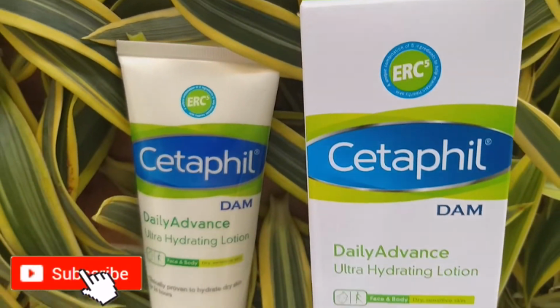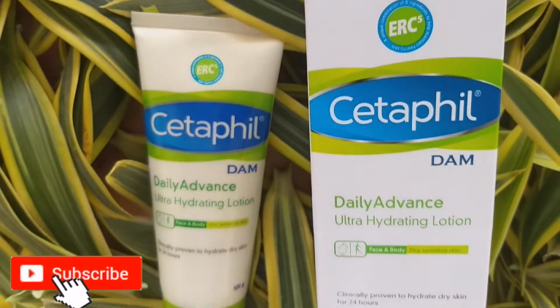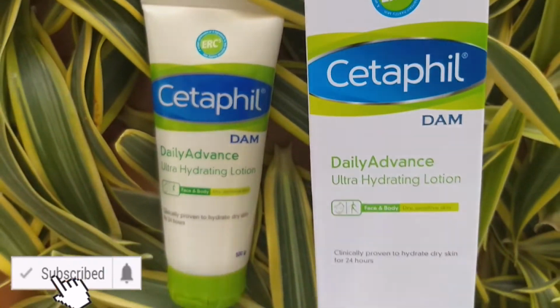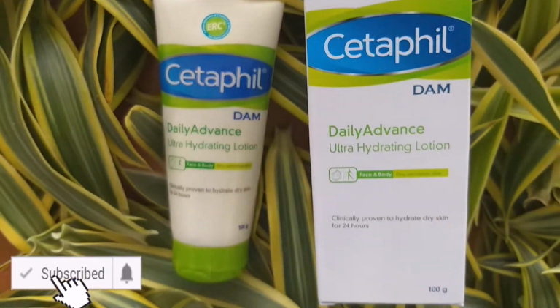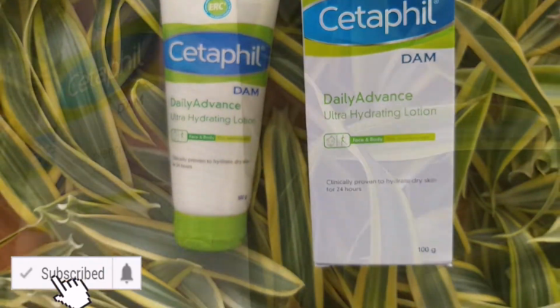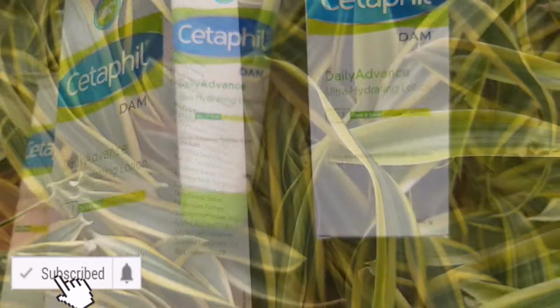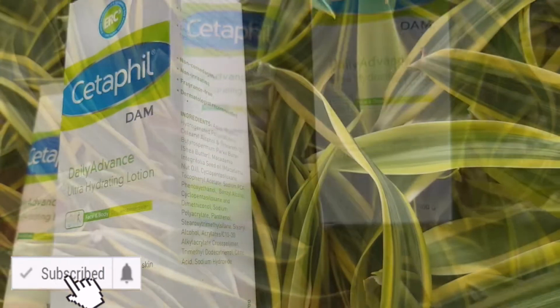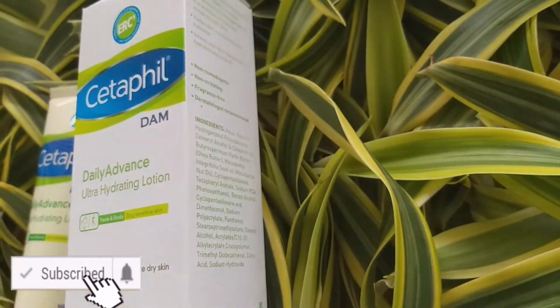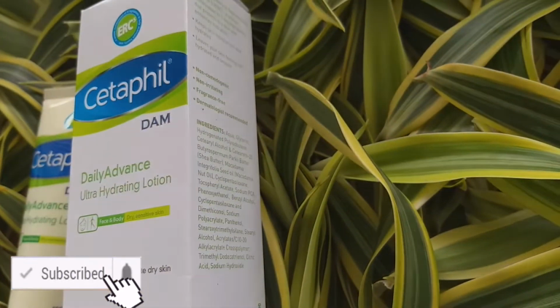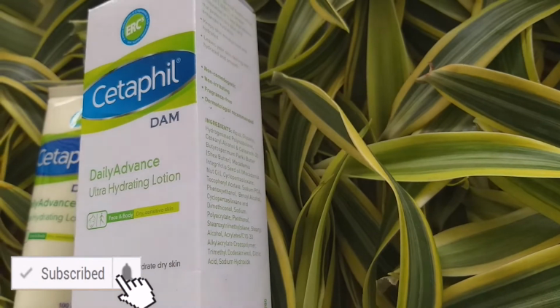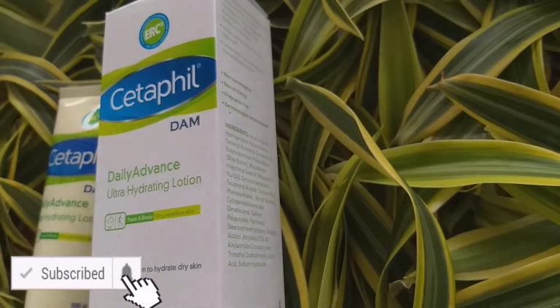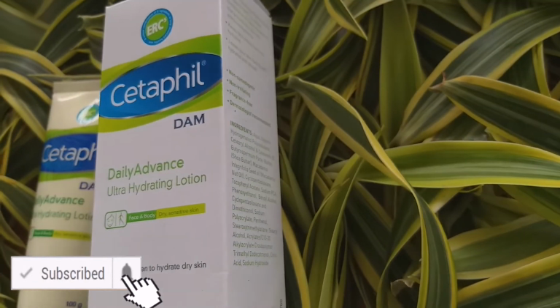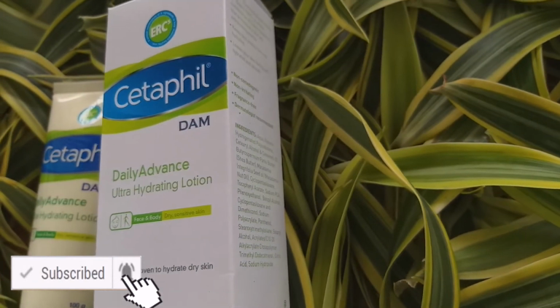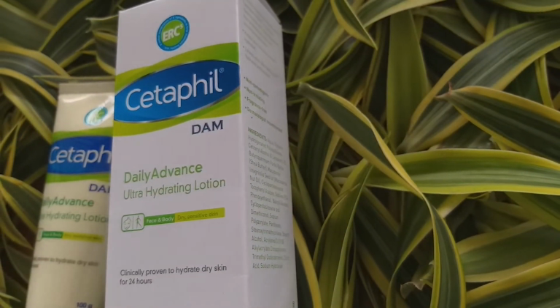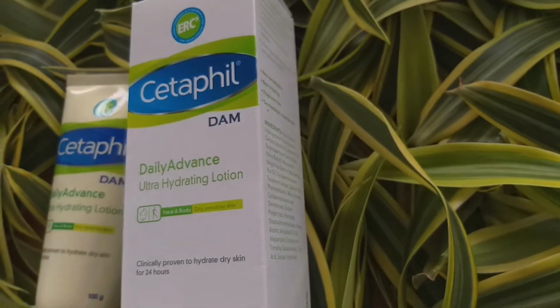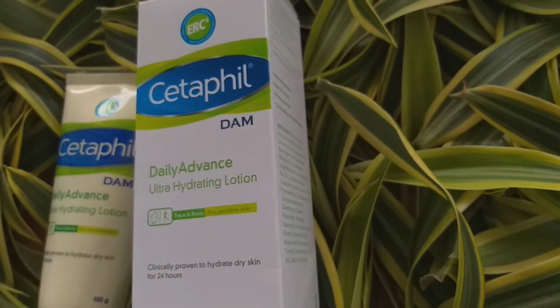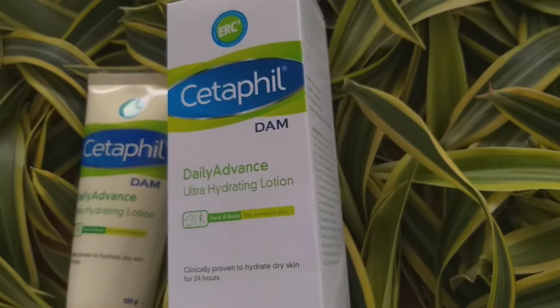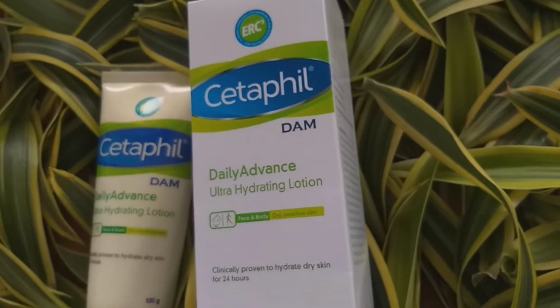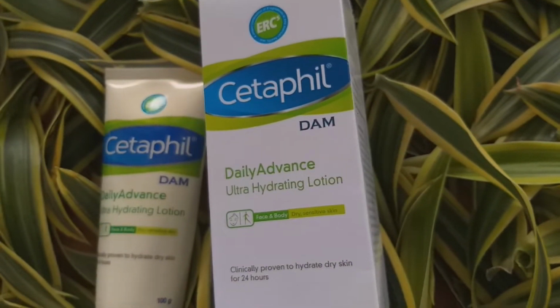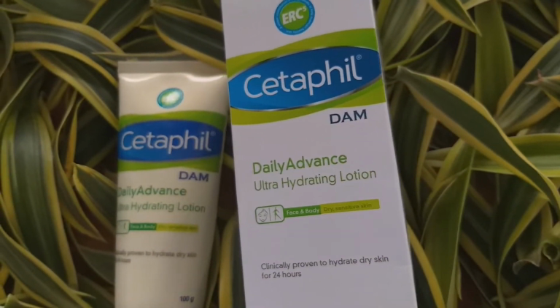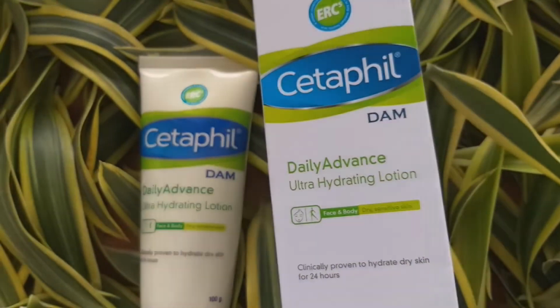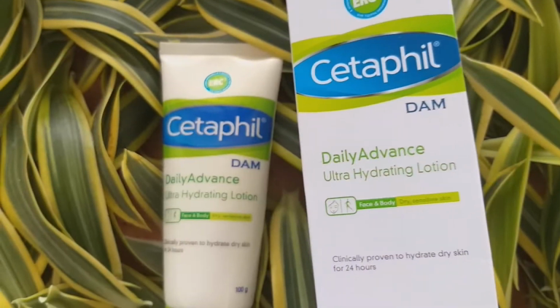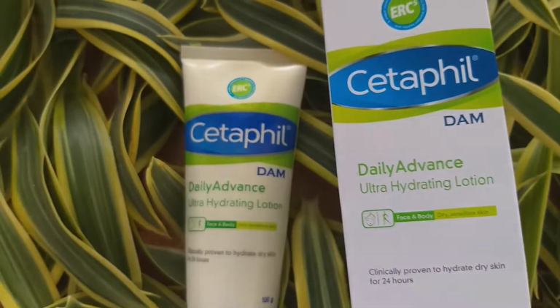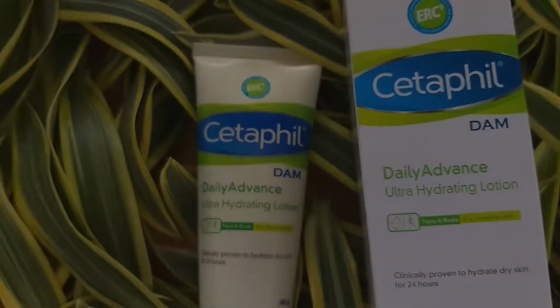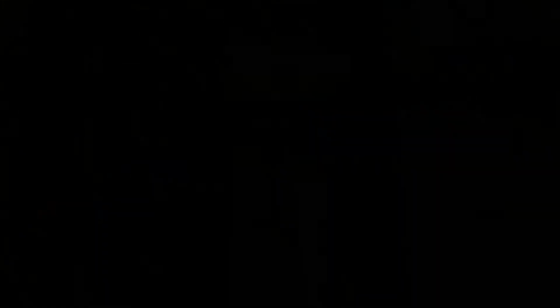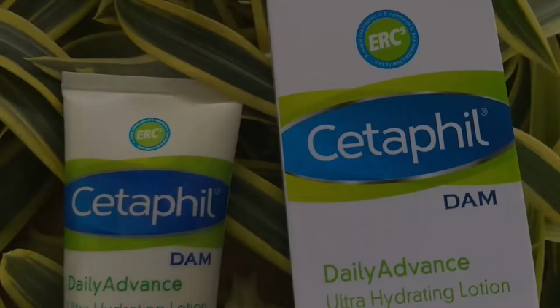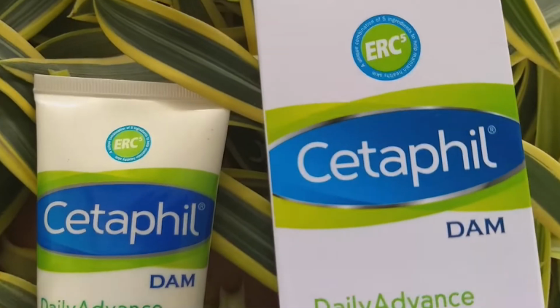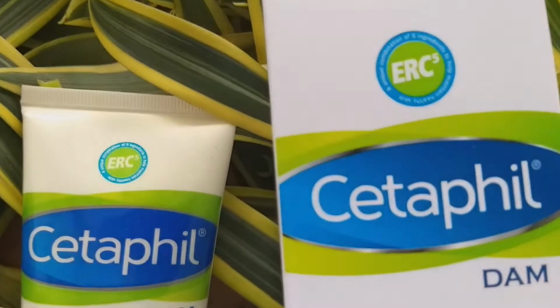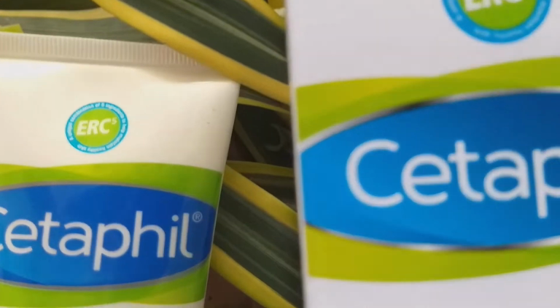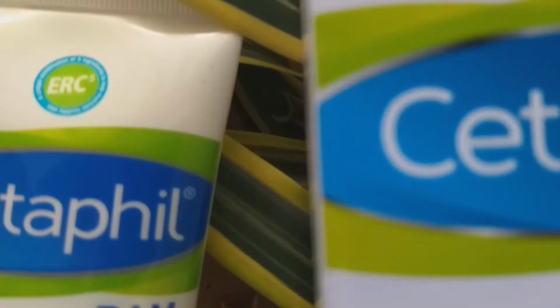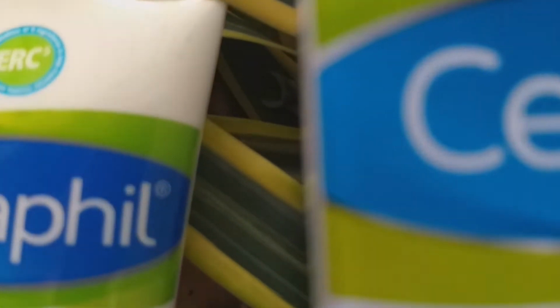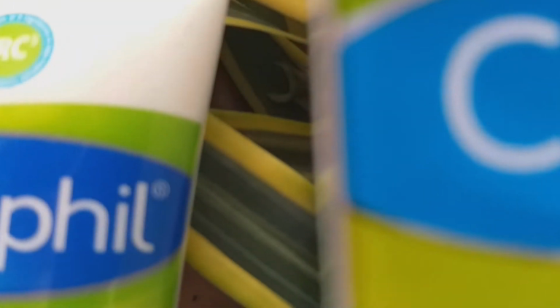The purchase link for Cetaphil DAM Daily Advanced Ultra Hydrating Lotion is down in the description box below. This was a short review on Cetaphil Daily Advanced Hydrating Lotion. If the video was helpful, please consider subscribing to the channel.